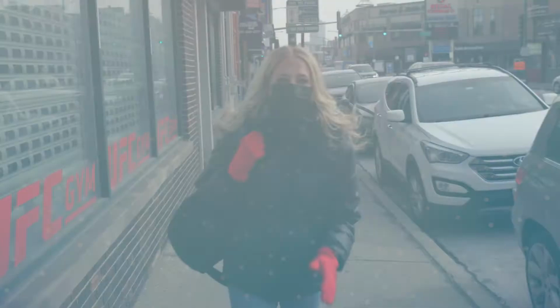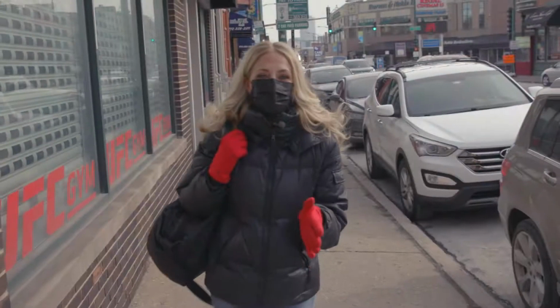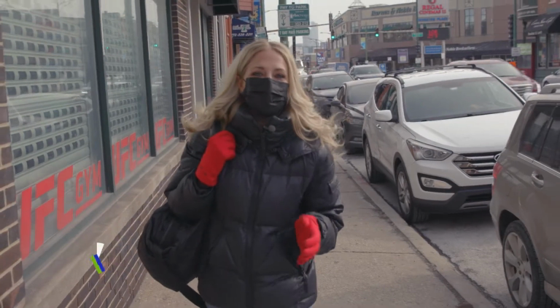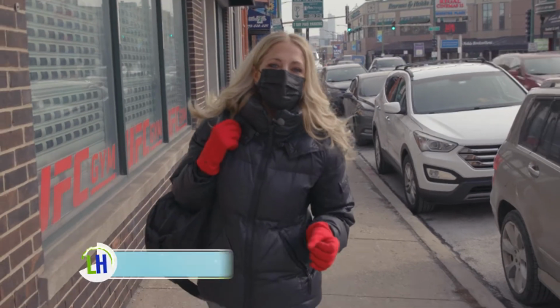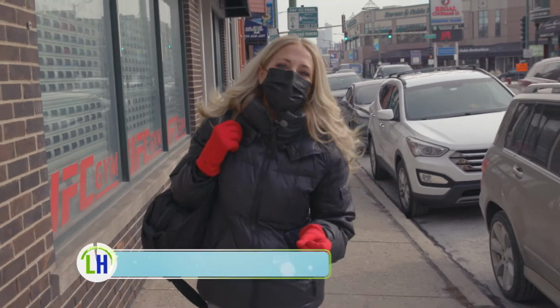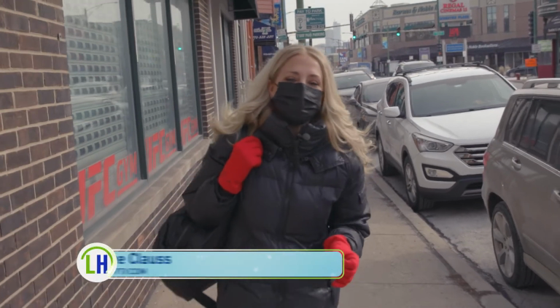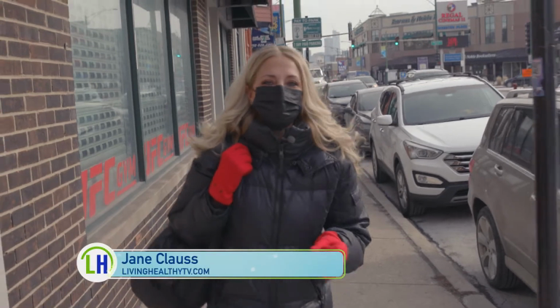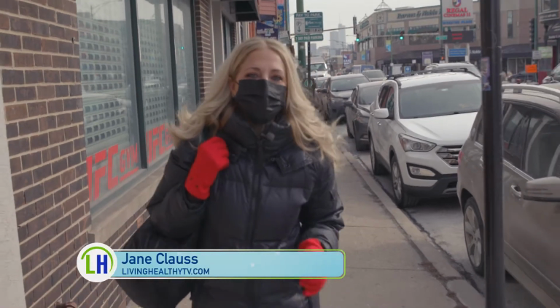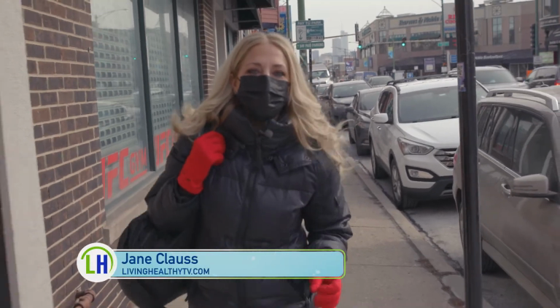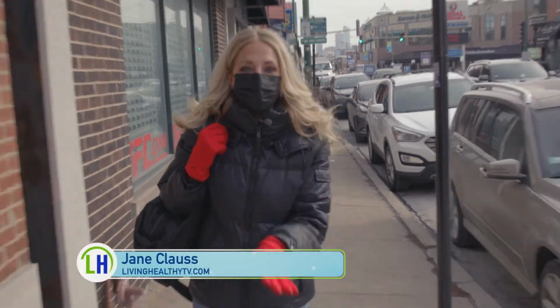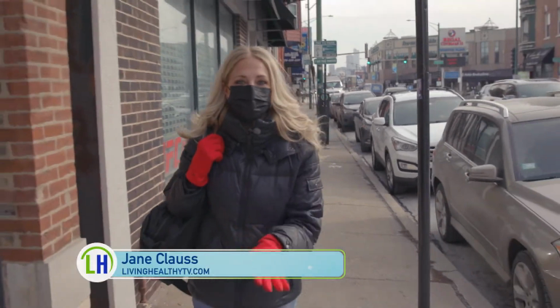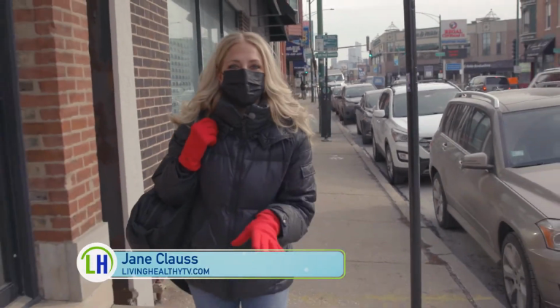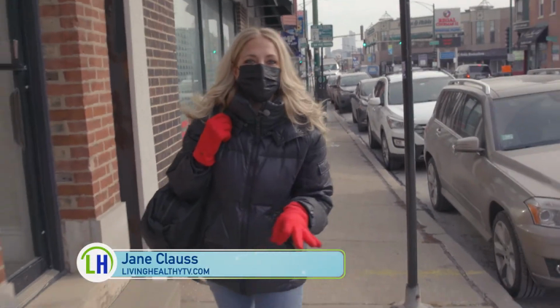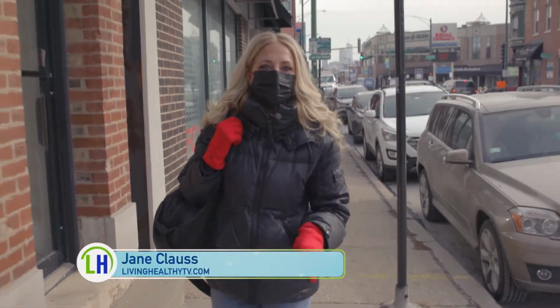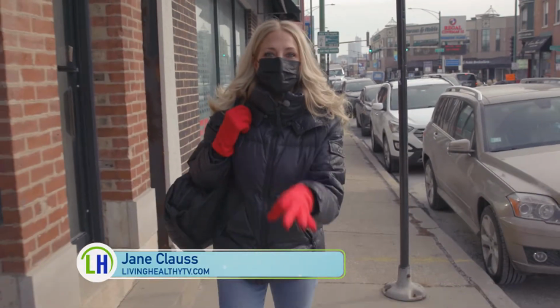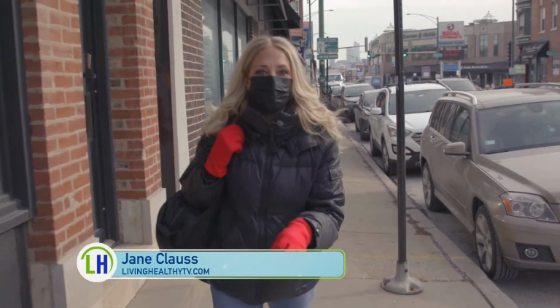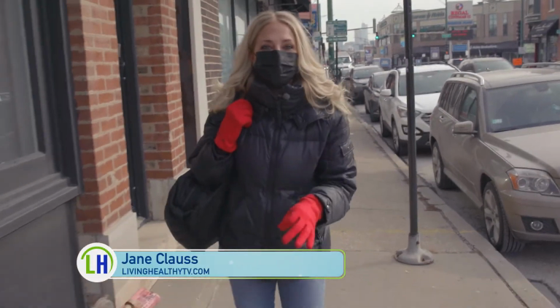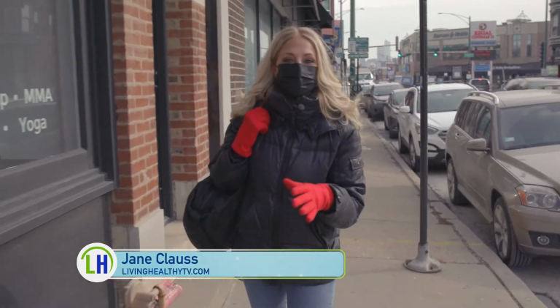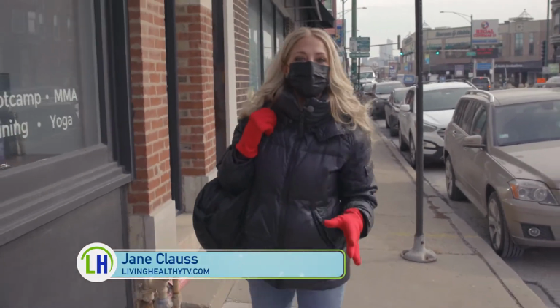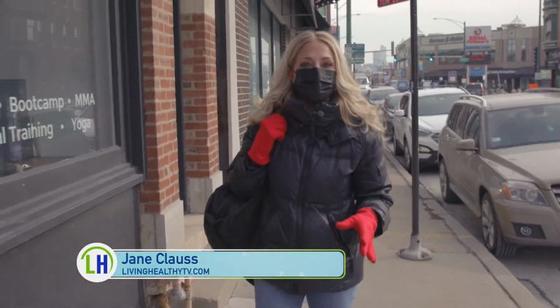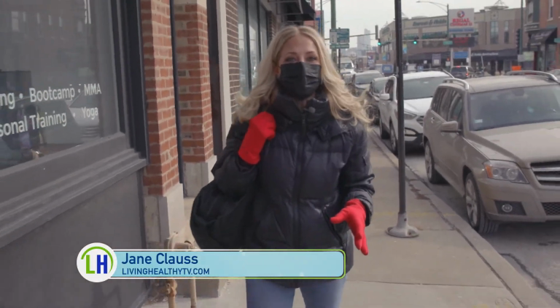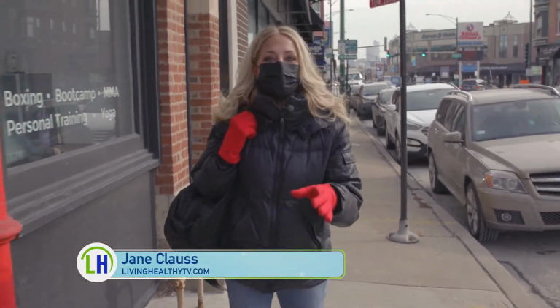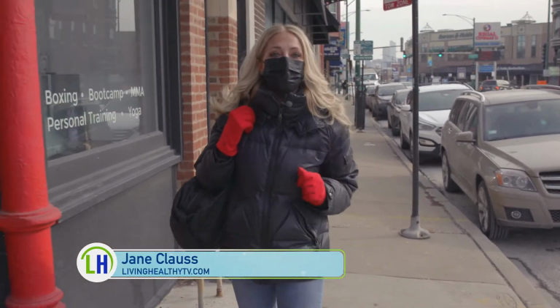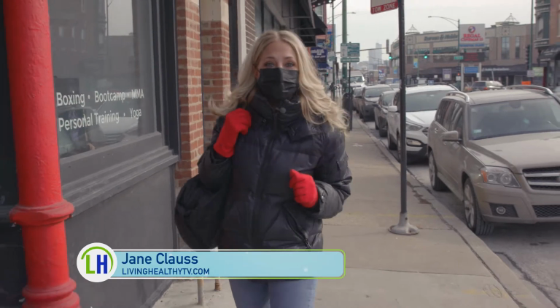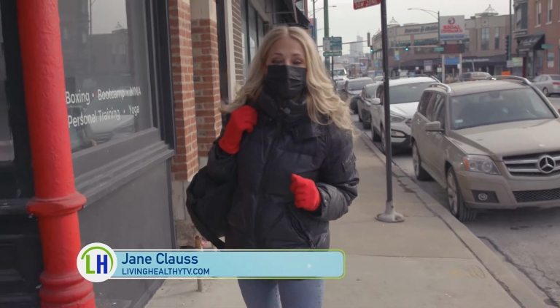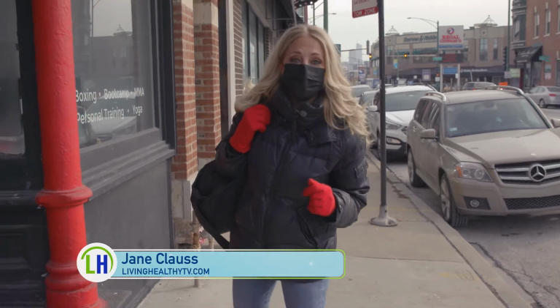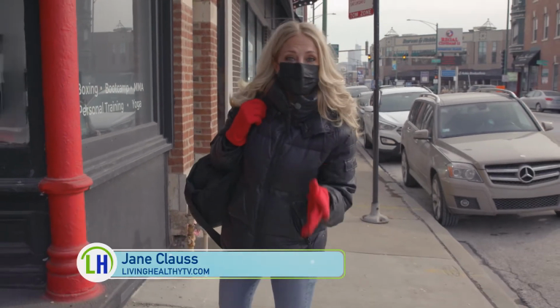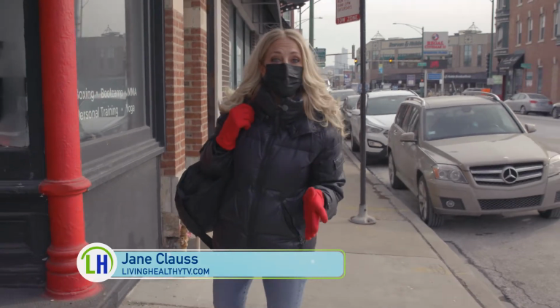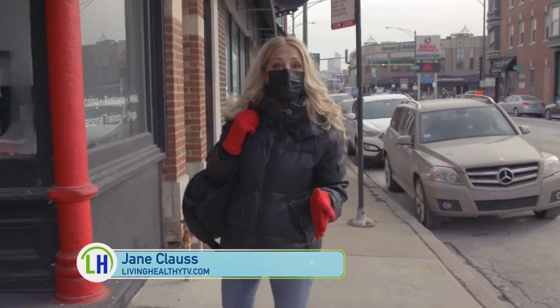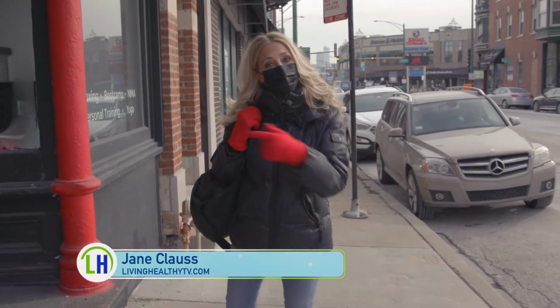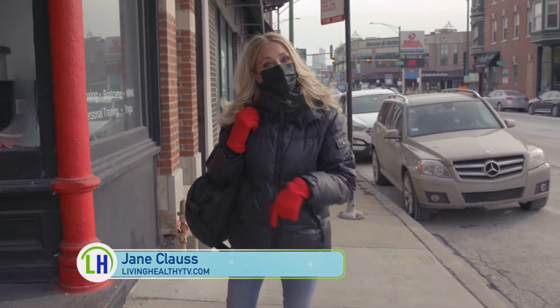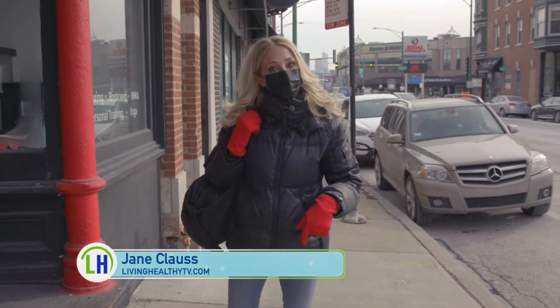I'm heading into Sport Fitness to check out an exercise routine that could build muscle, improve mobility, and your flexibility. So let's find out more about Flow Fitness.